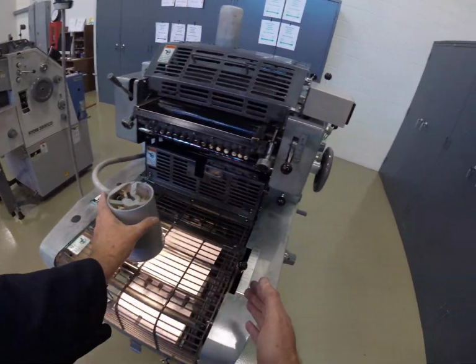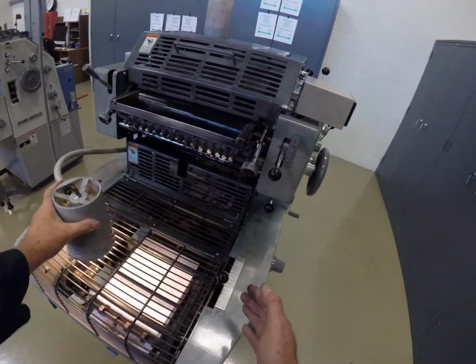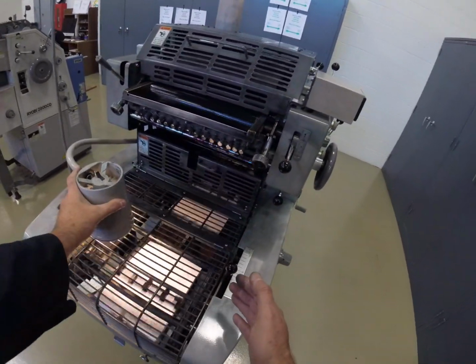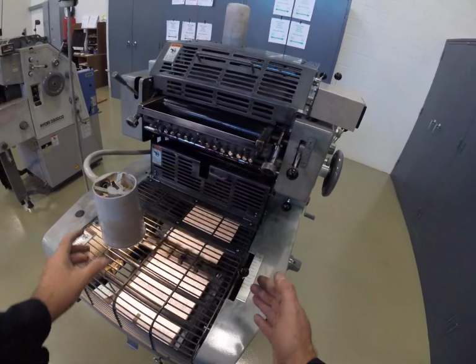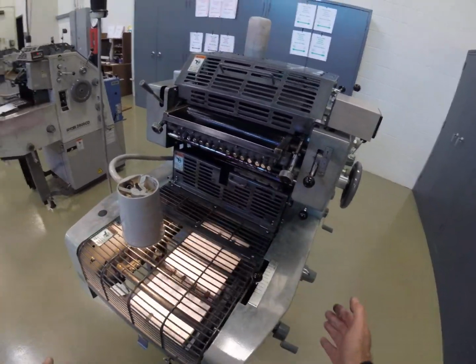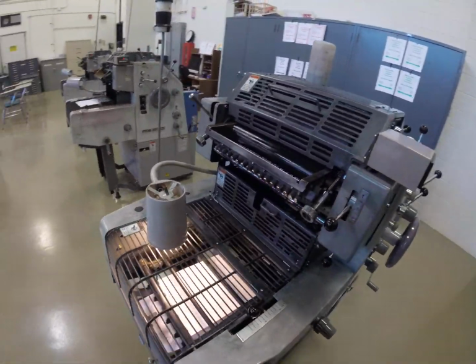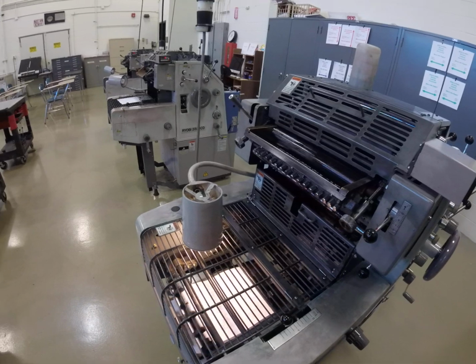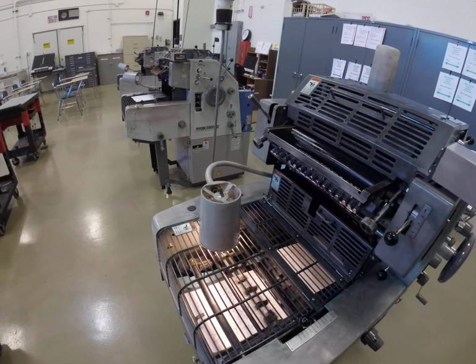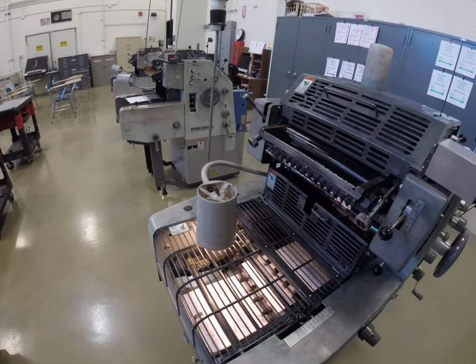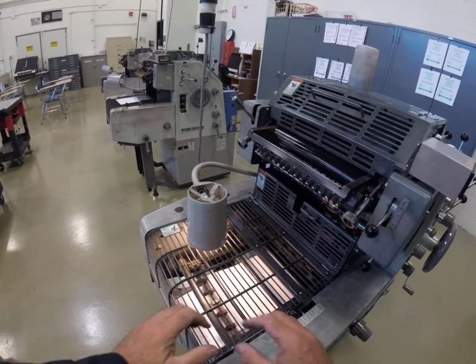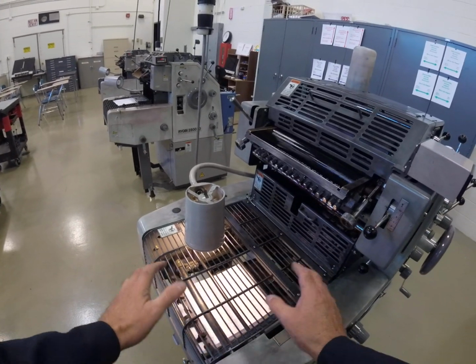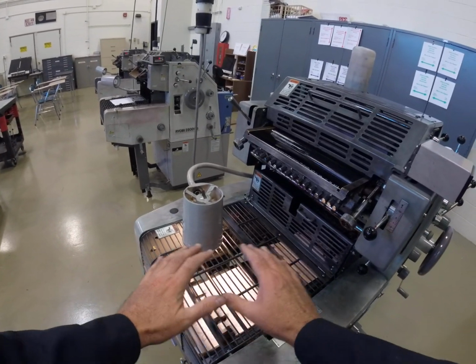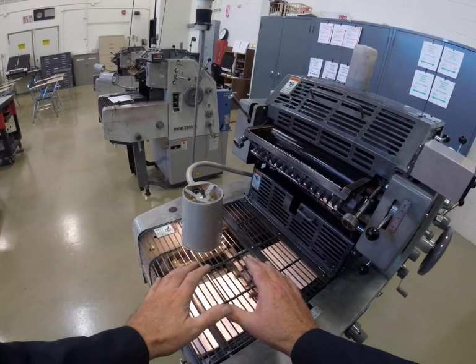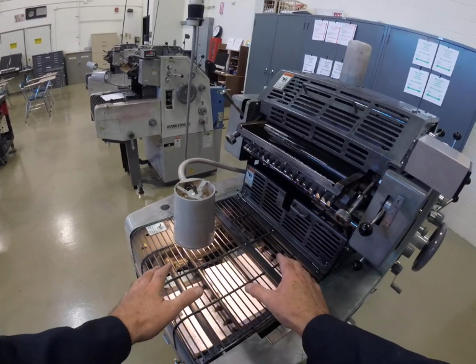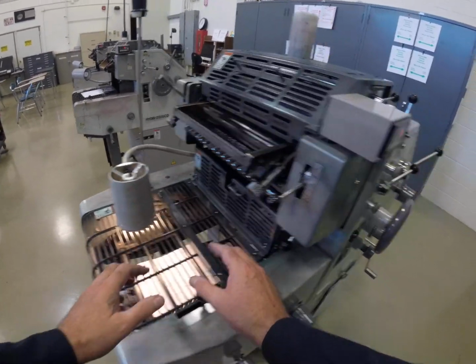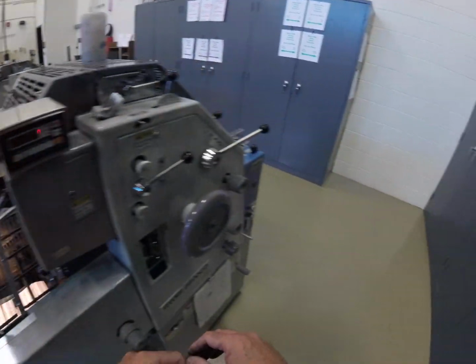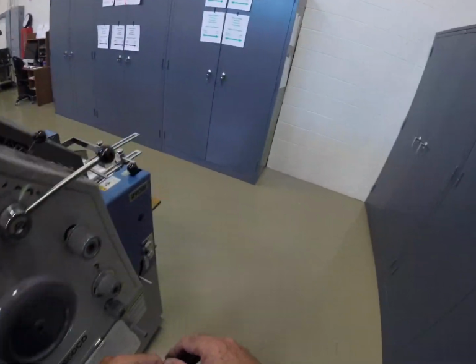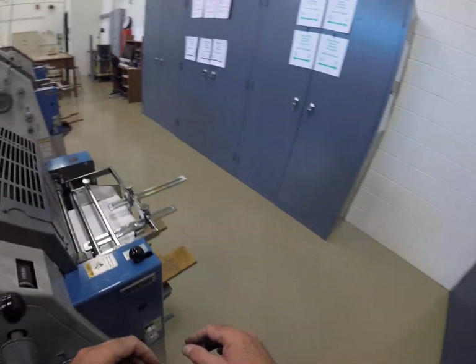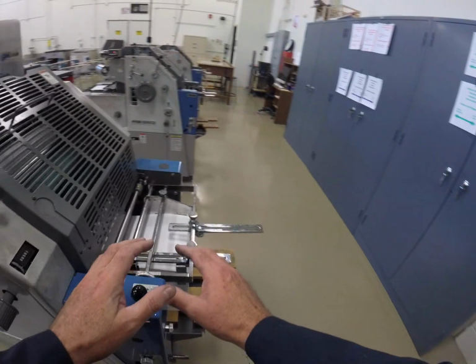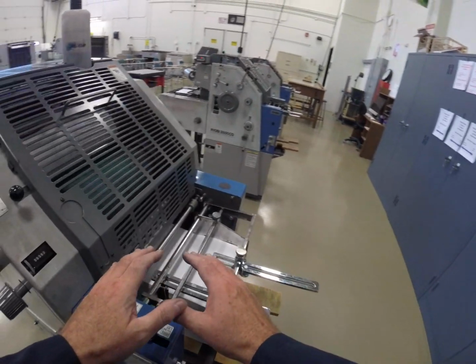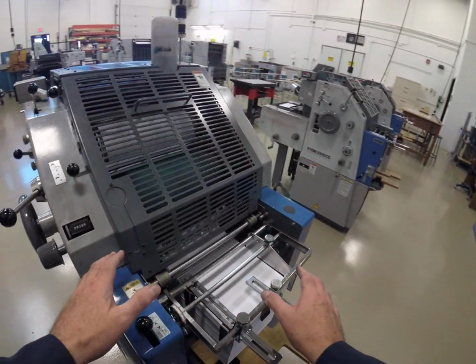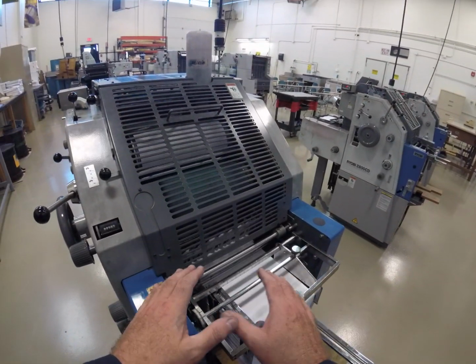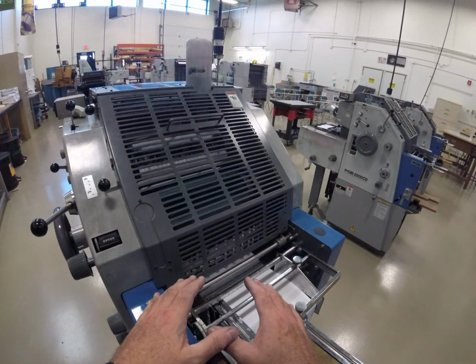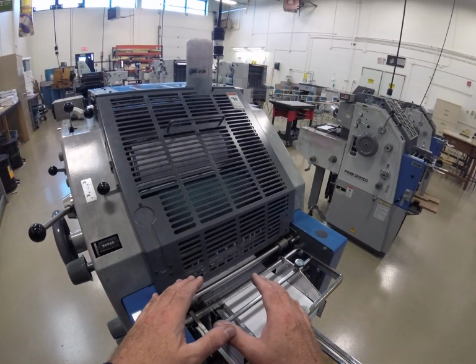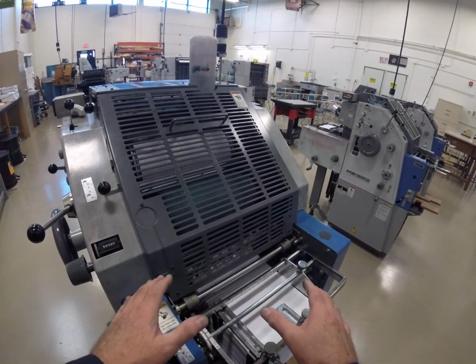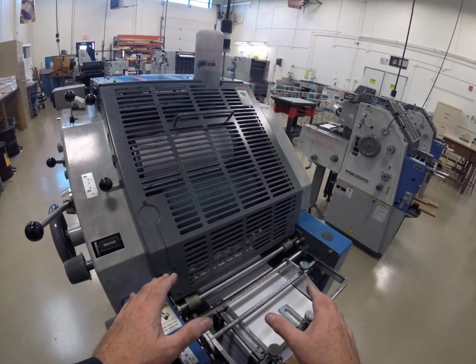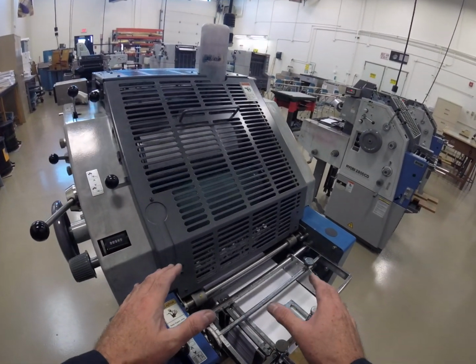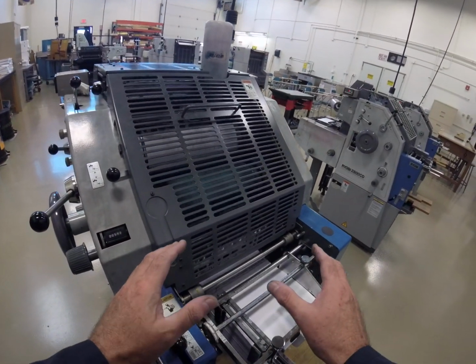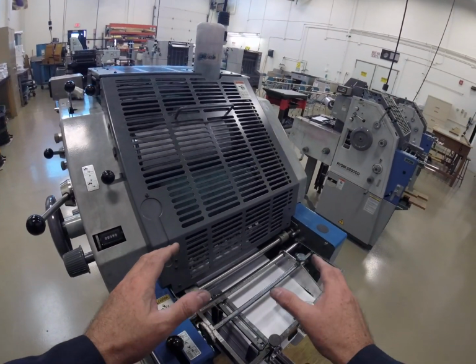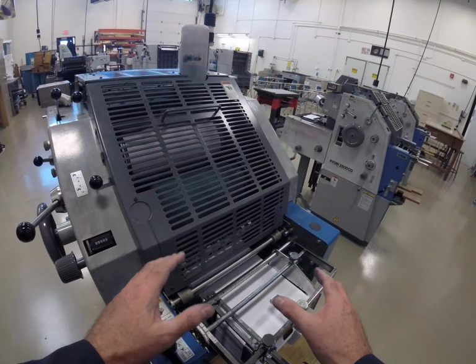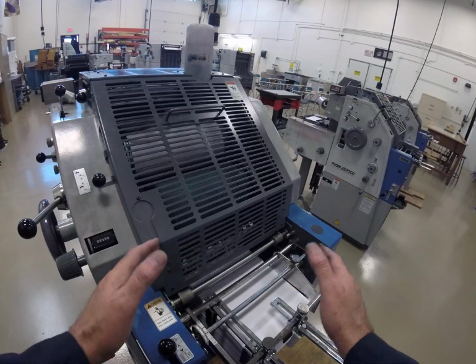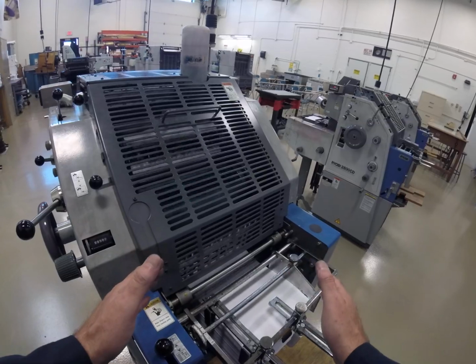You should be able to run at maximum 10,000 sheets per hour without having any smash-ups or jam-ups in the delivery, and without having any smash-ups or jam-ups, doubles, skips, or misfeeds at the feeder.